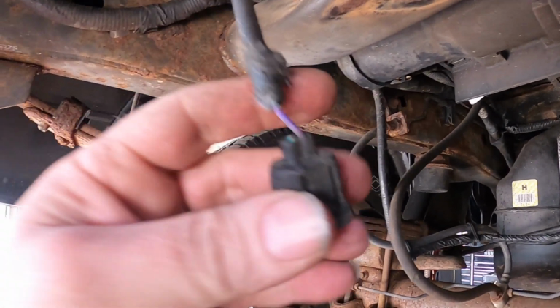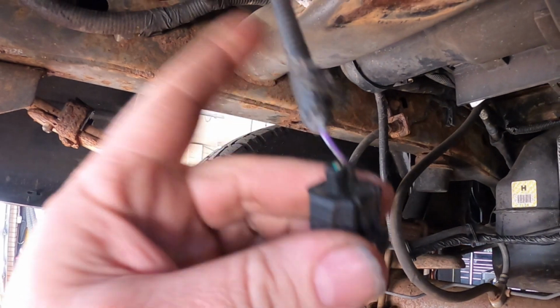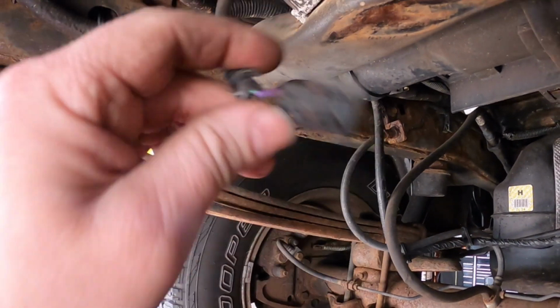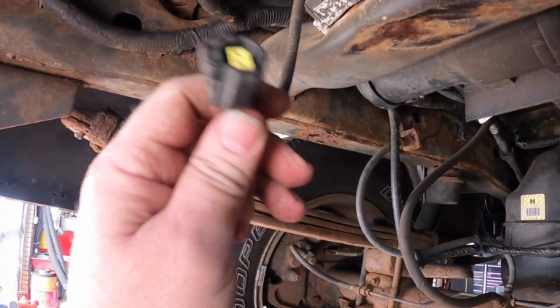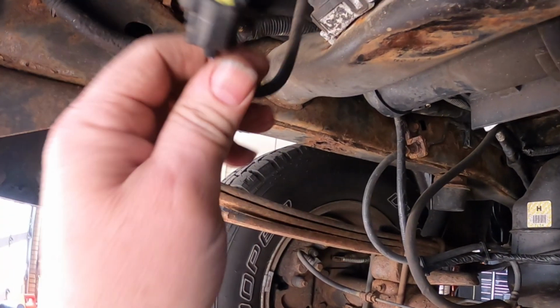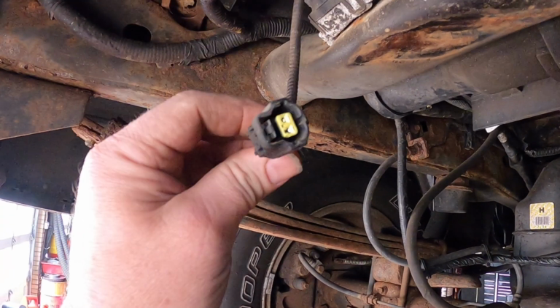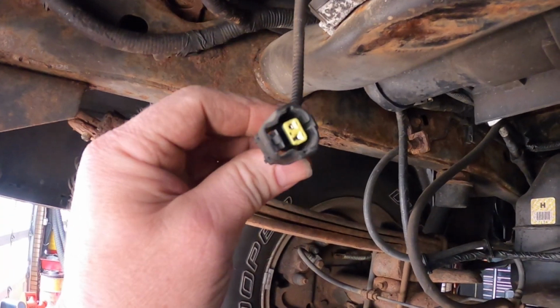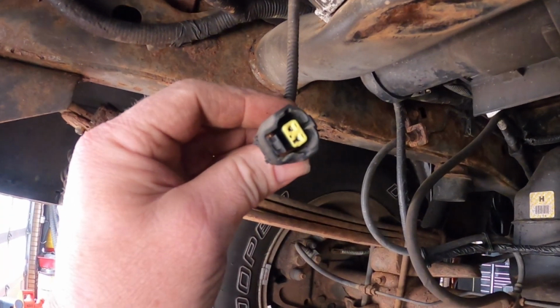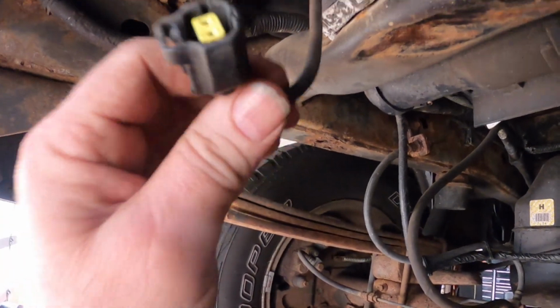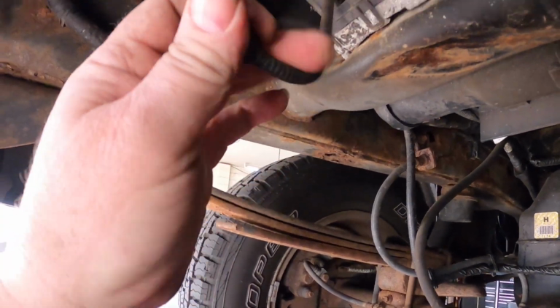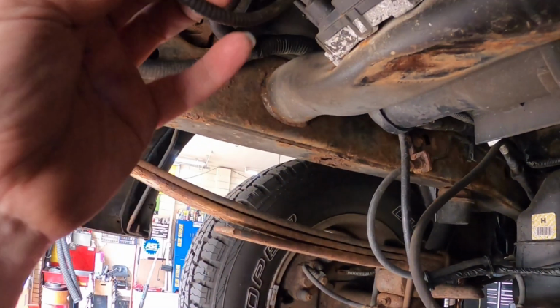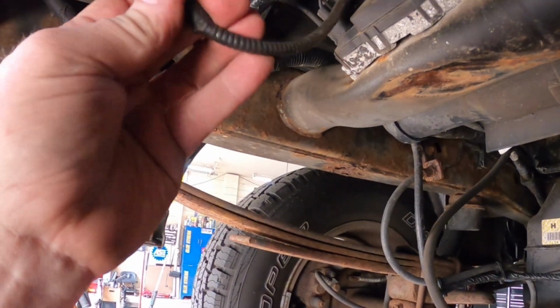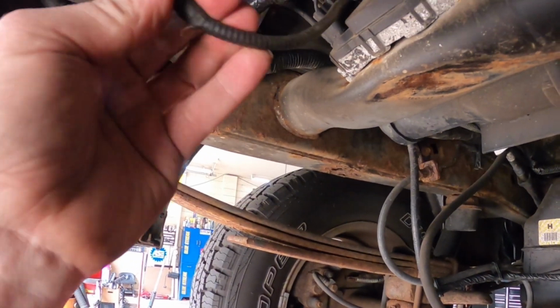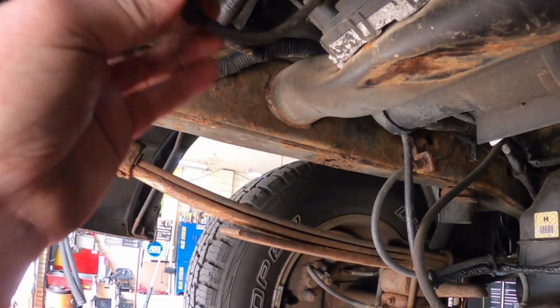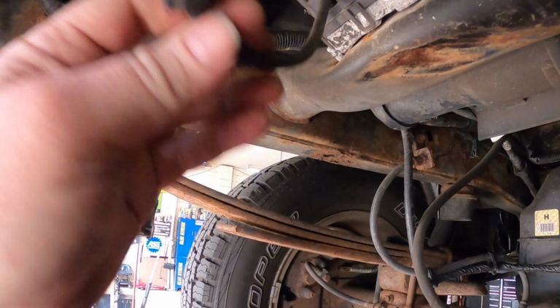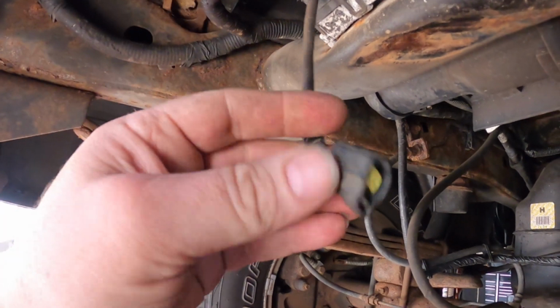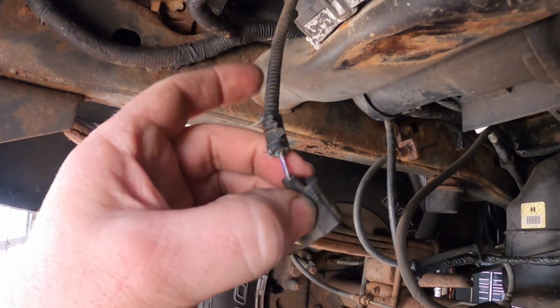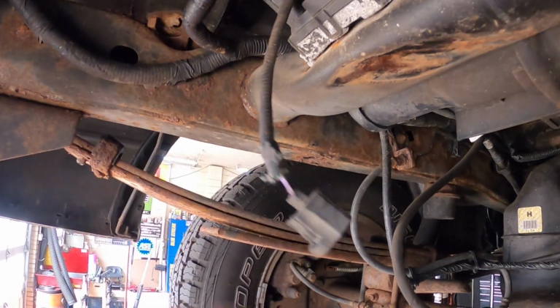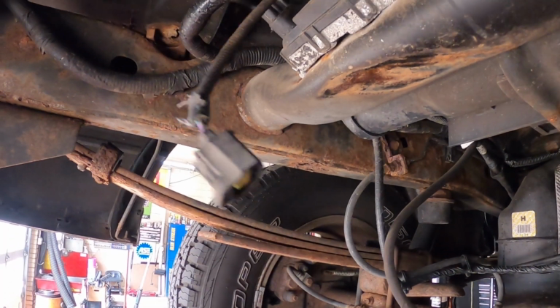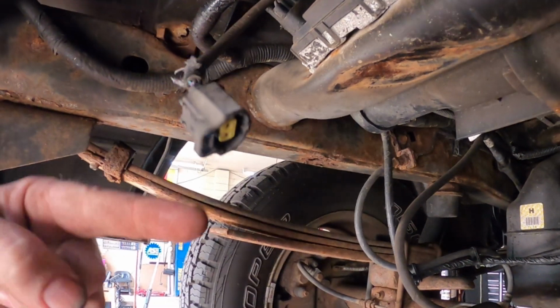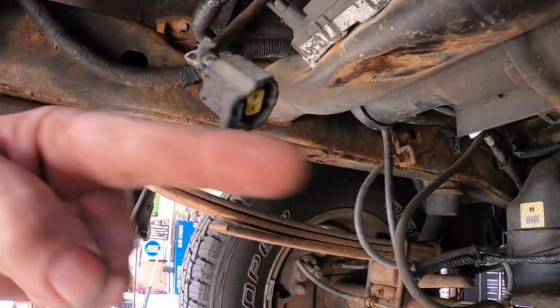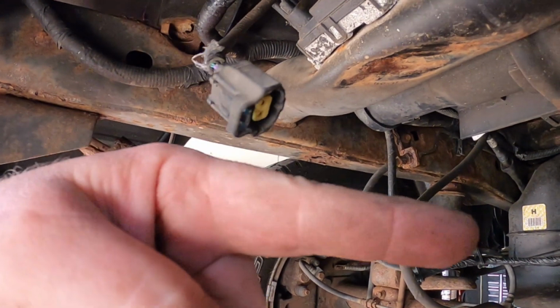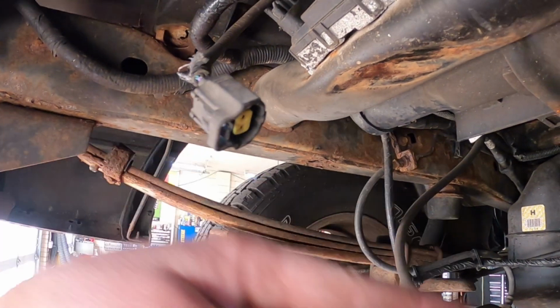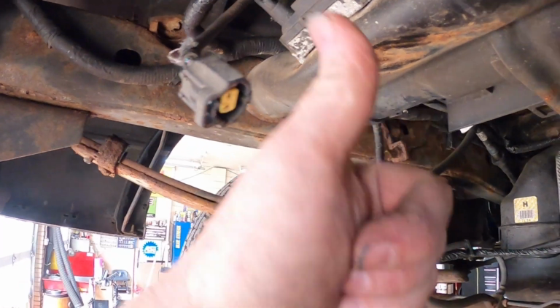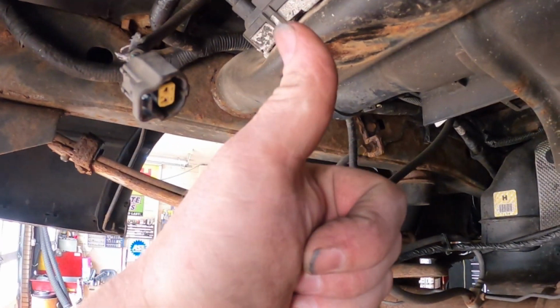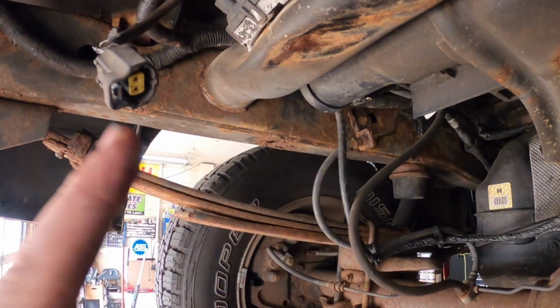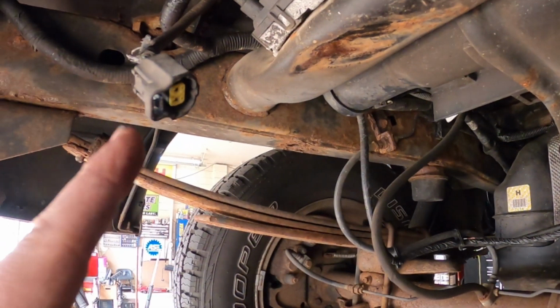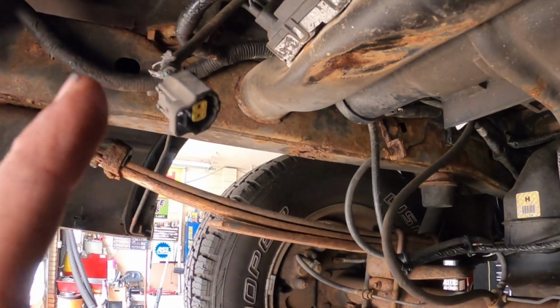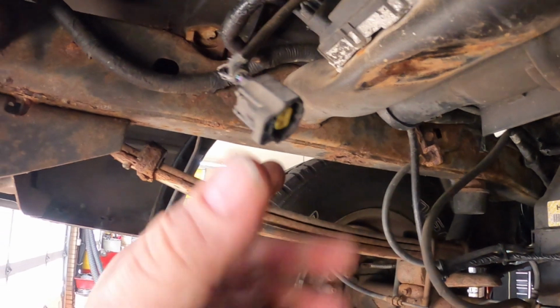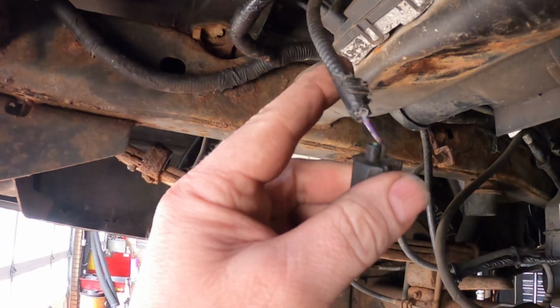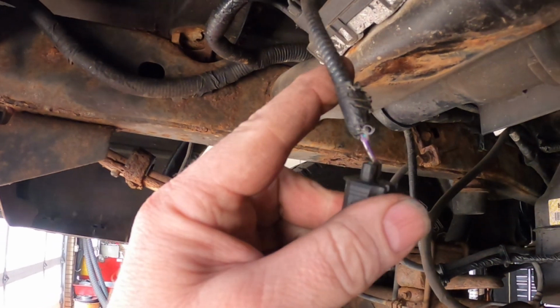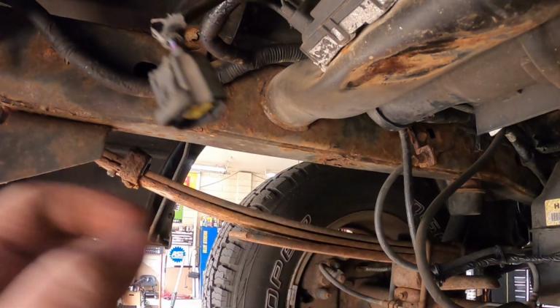So that's why this had a P0446 — something had chewed through this wire. Thanks a lot for watching, please subscribe — you can always see that in the corner — and give me a thumbs up if you like my quick automotive videos.